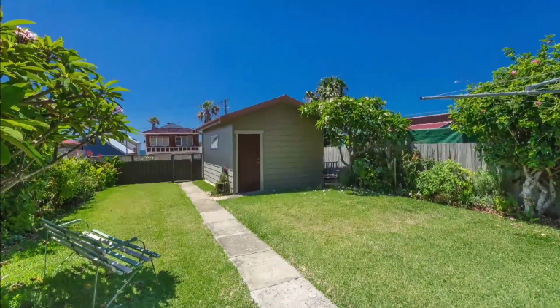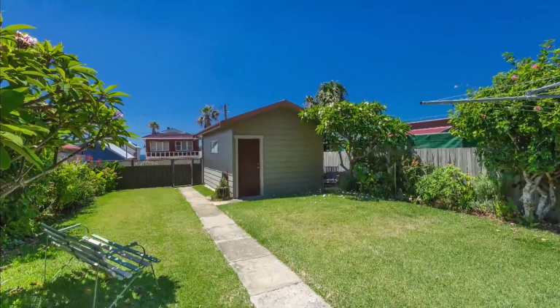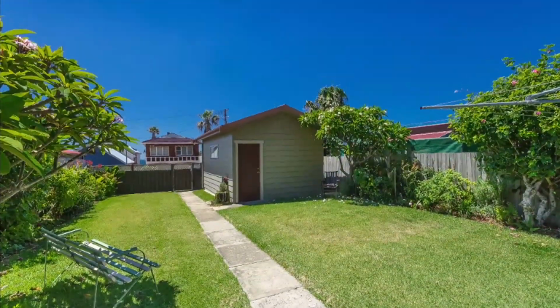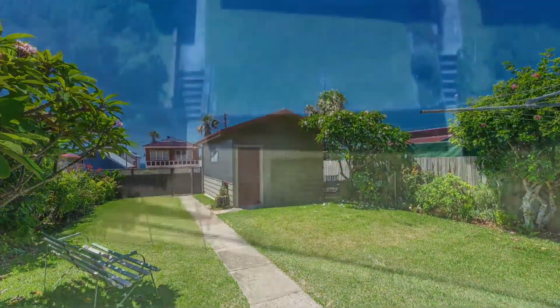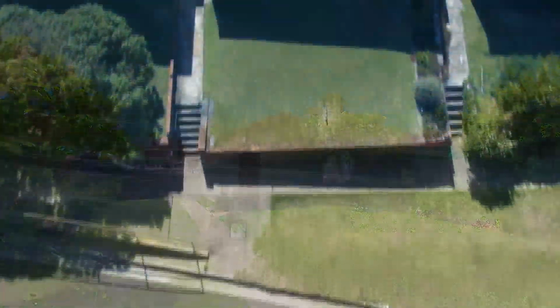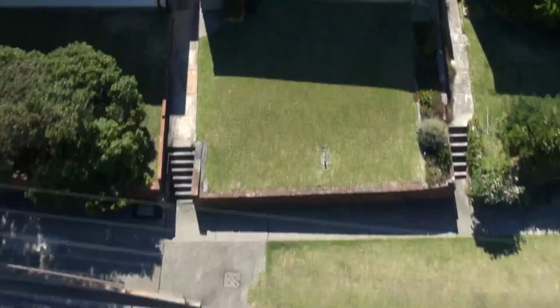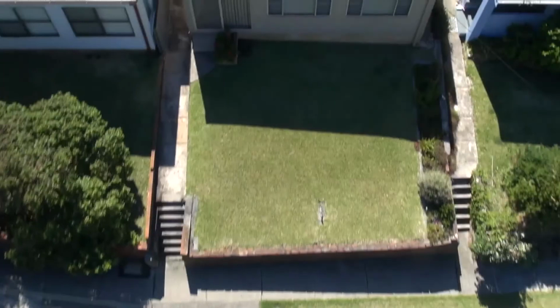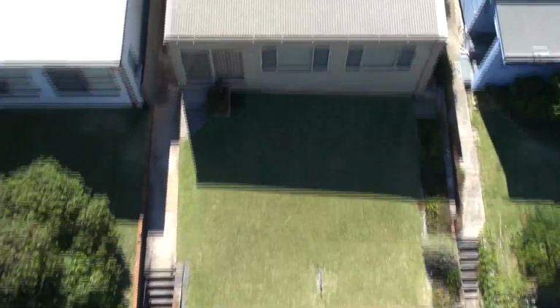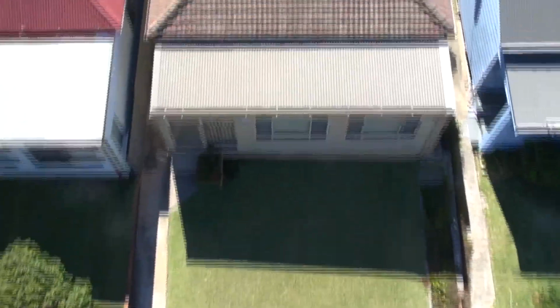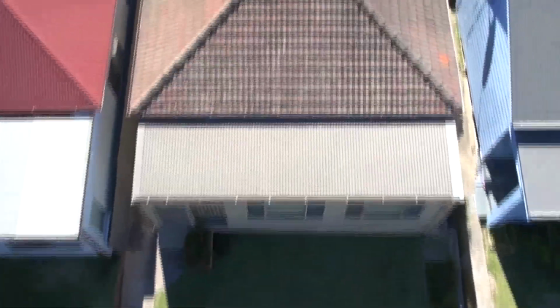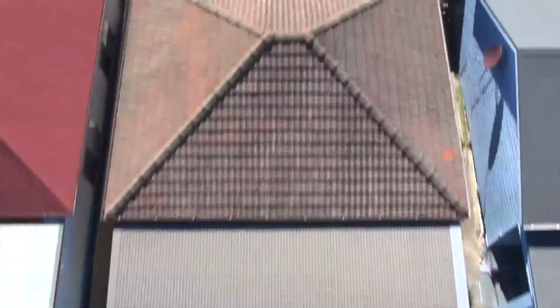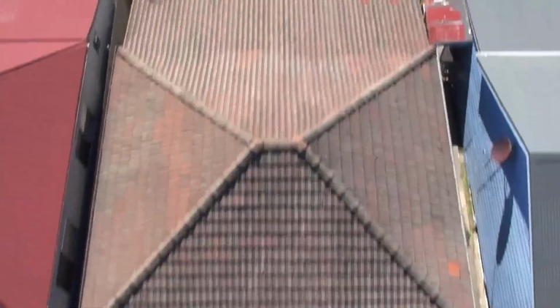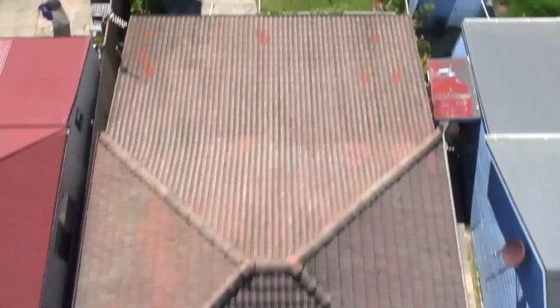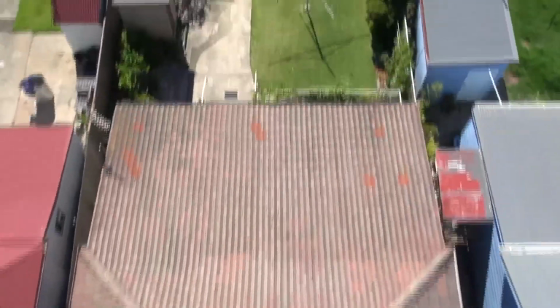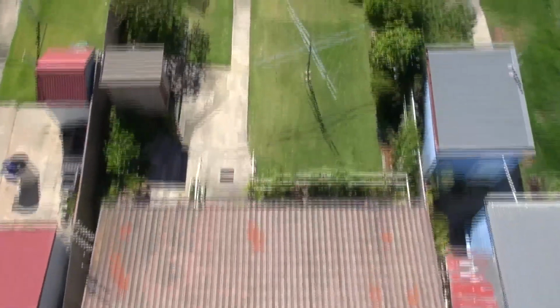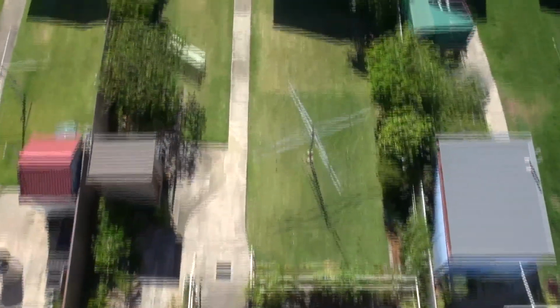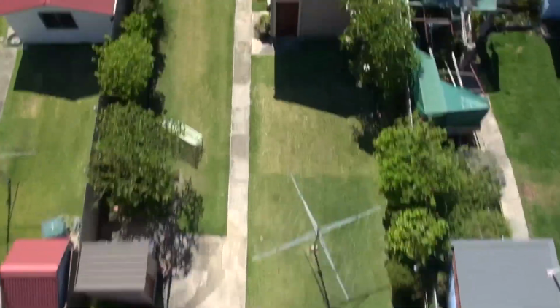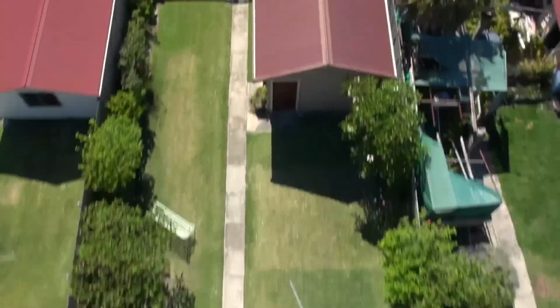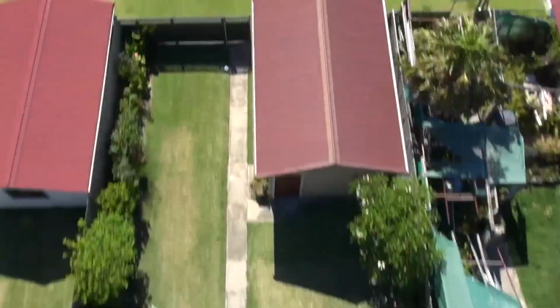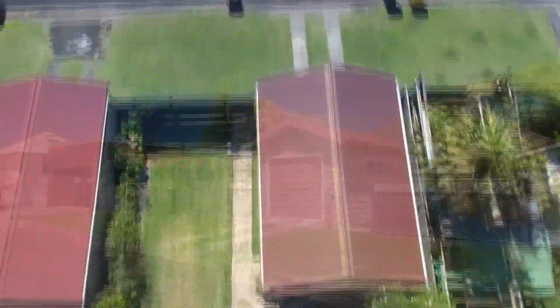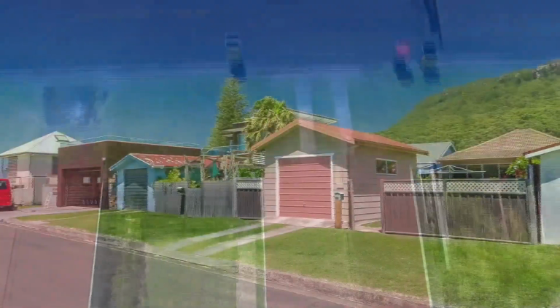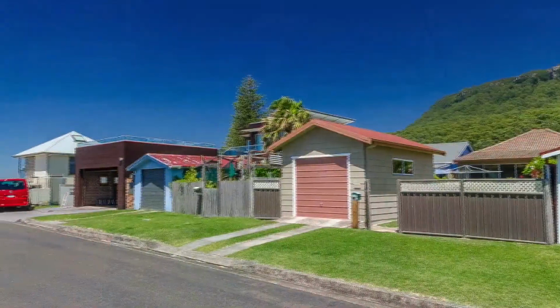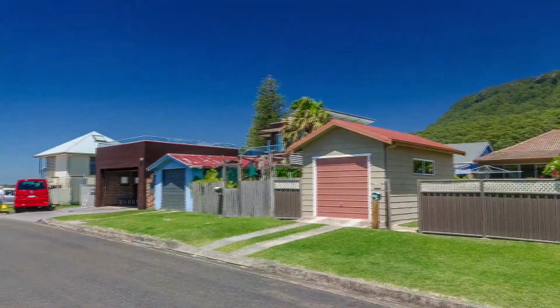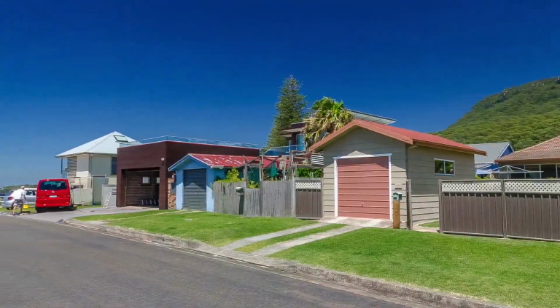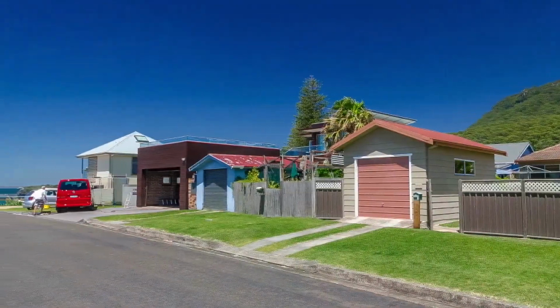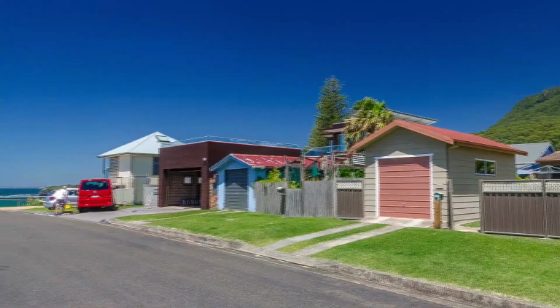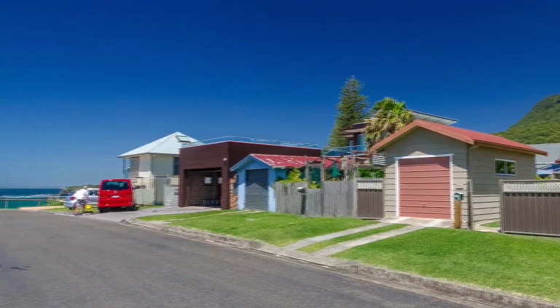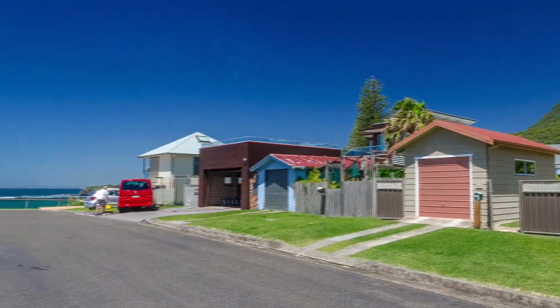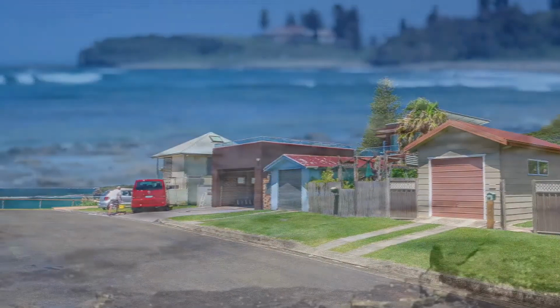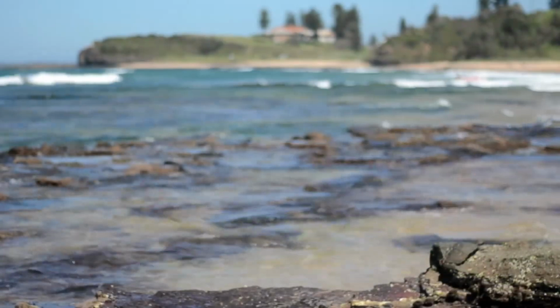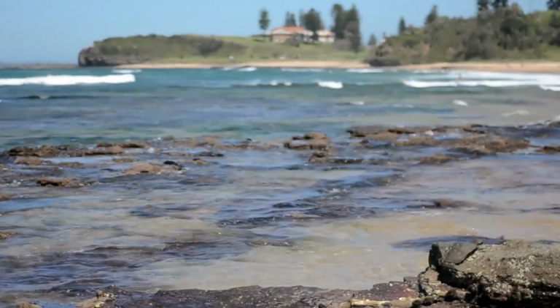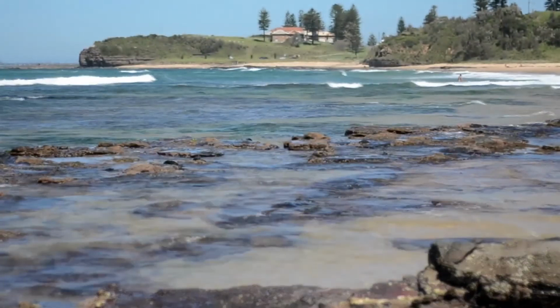With another floor you could double your views — escarpment at the front, ocean at the back, and the complete coastal lifestyle in between. So close to the ocean, it will never go out of style.